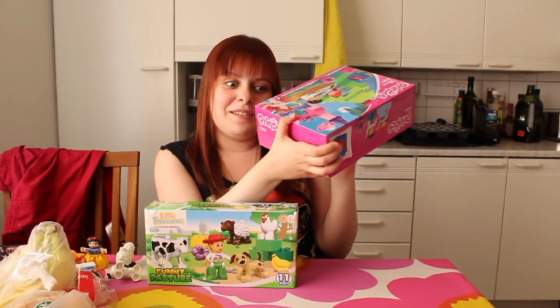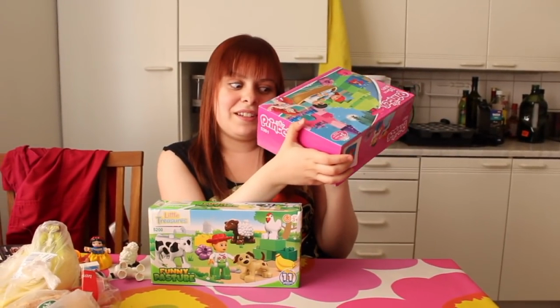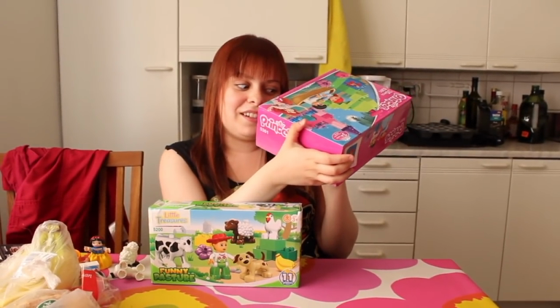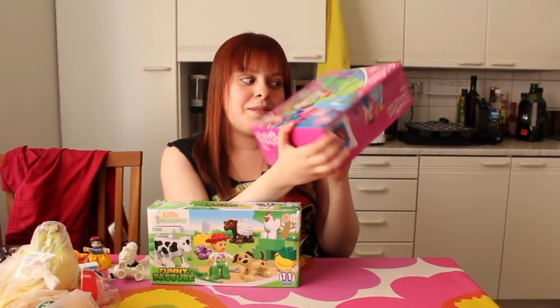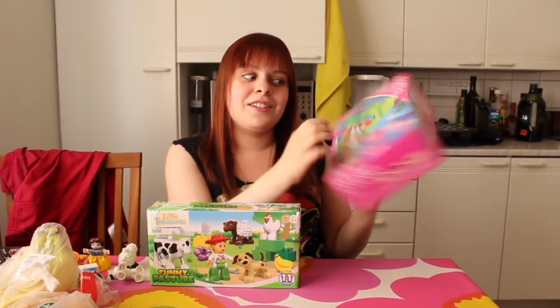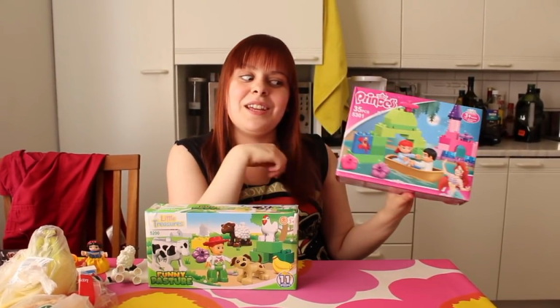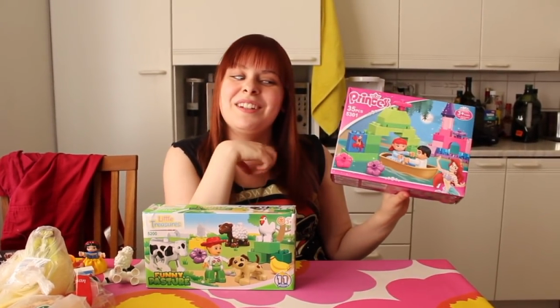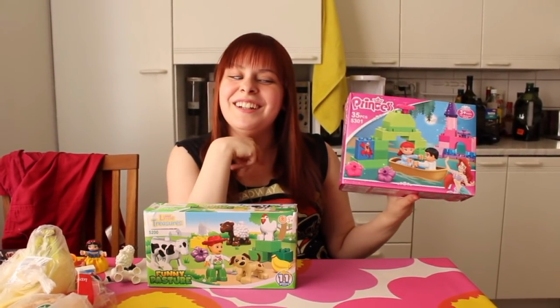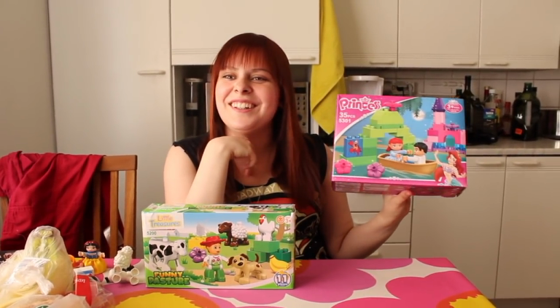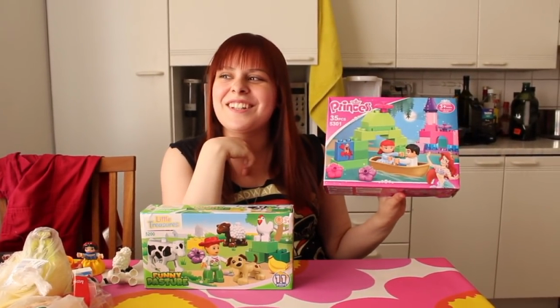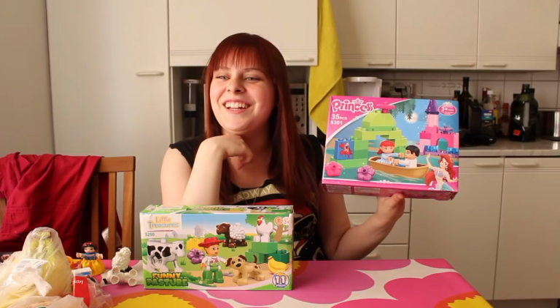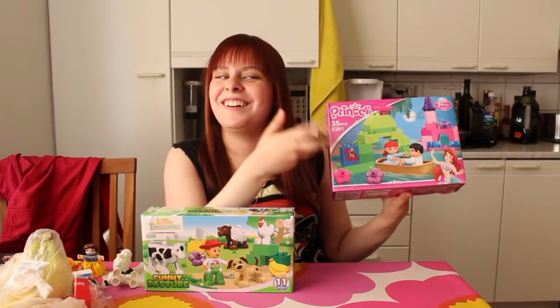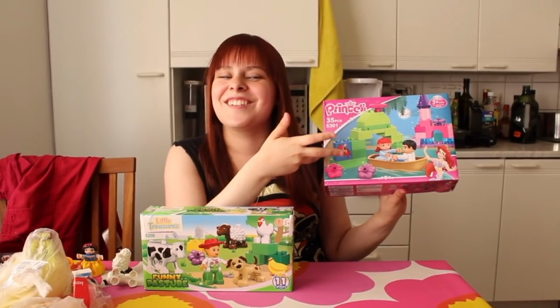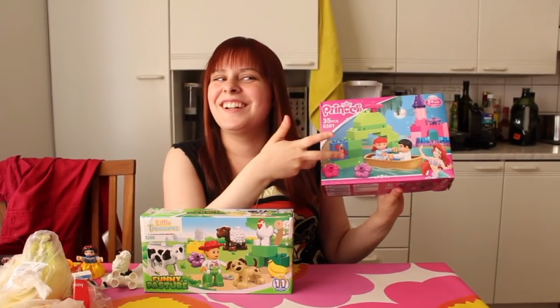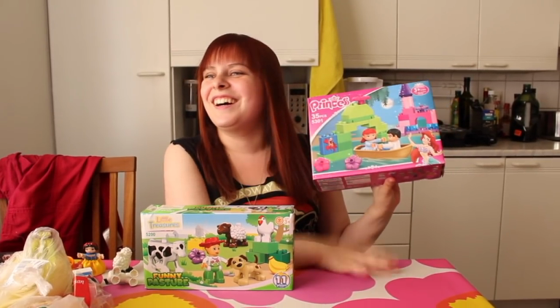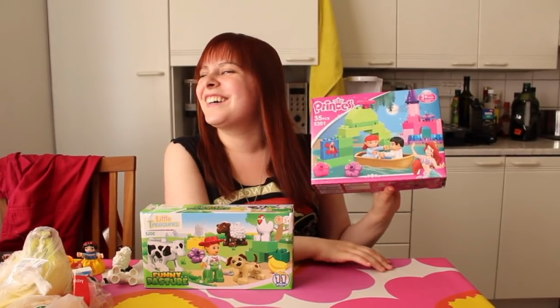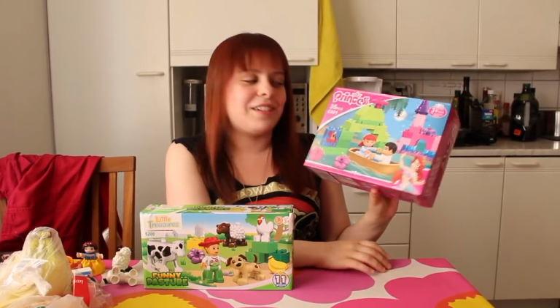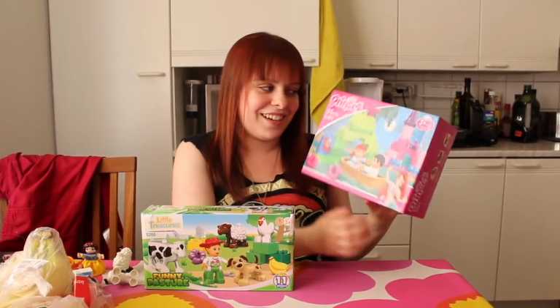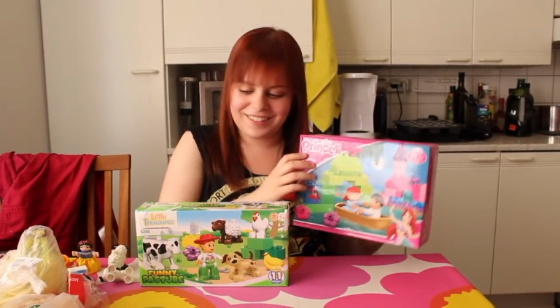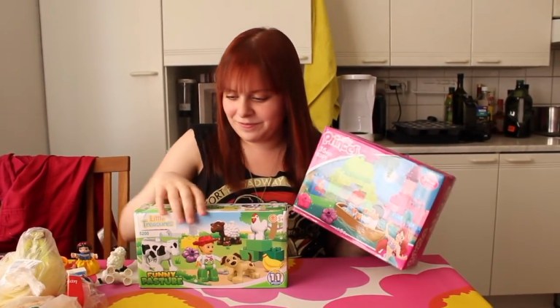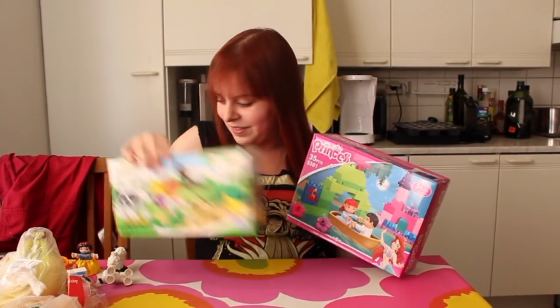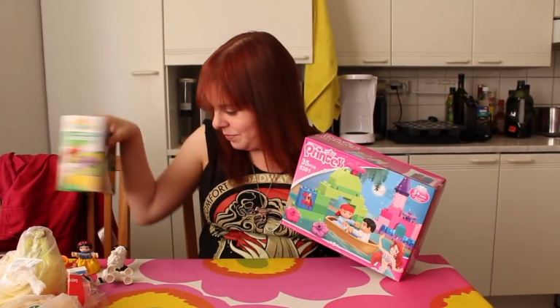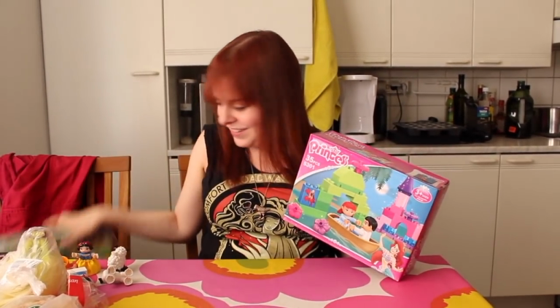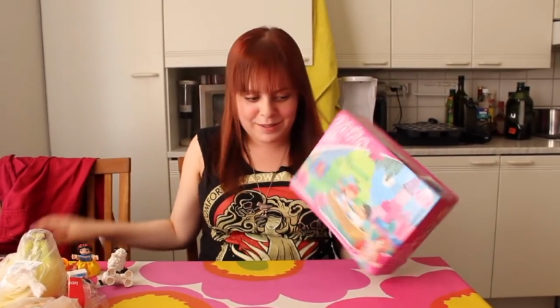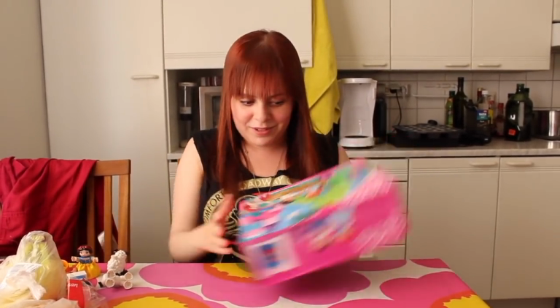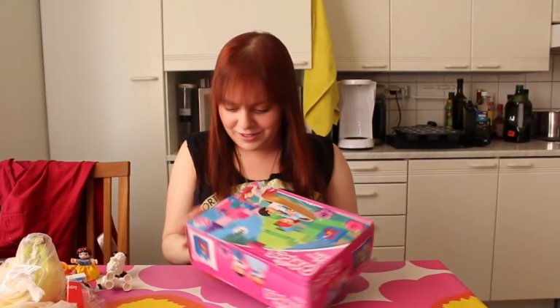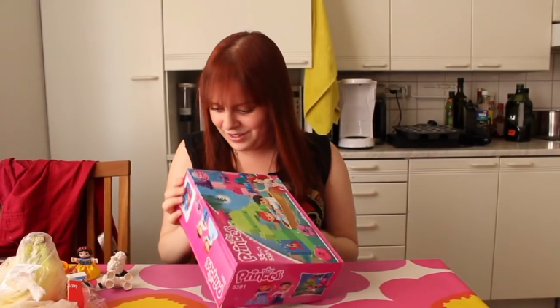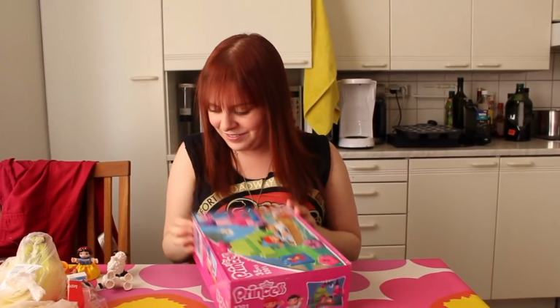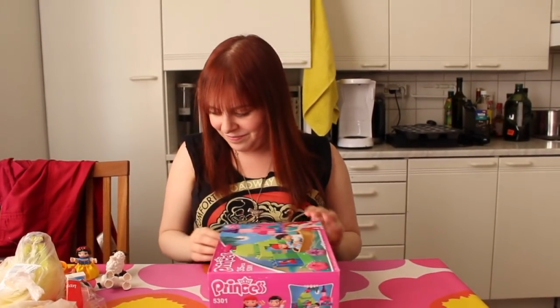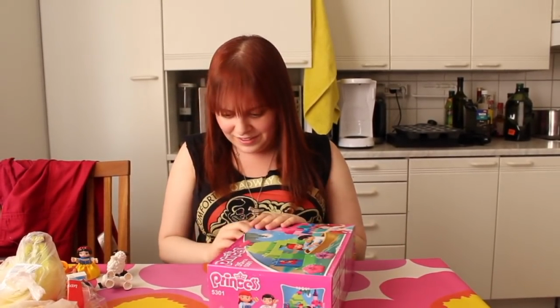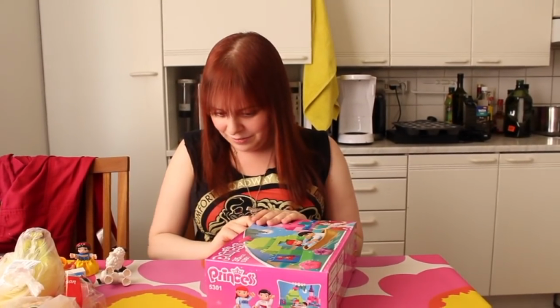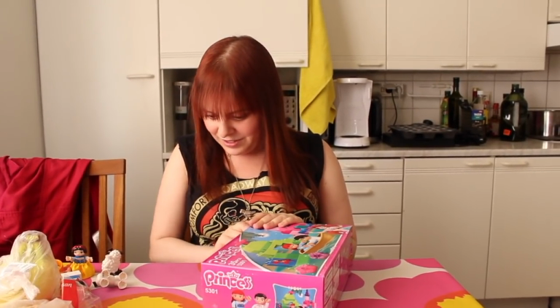But this wasn't cheap — this was like $20. So let's try it. I'll open this one first, starting with the little princess.